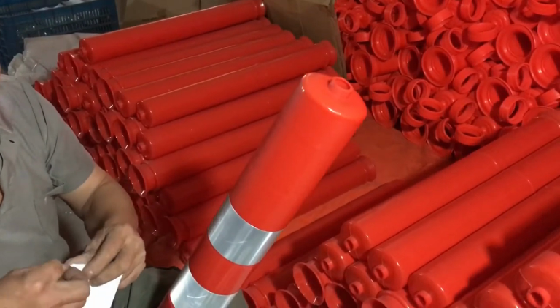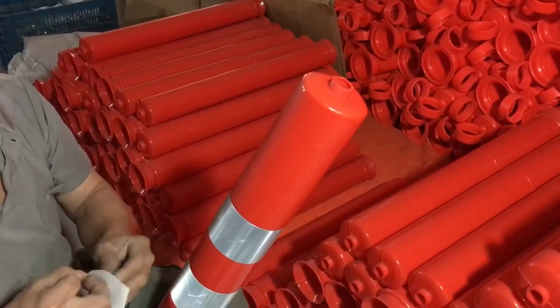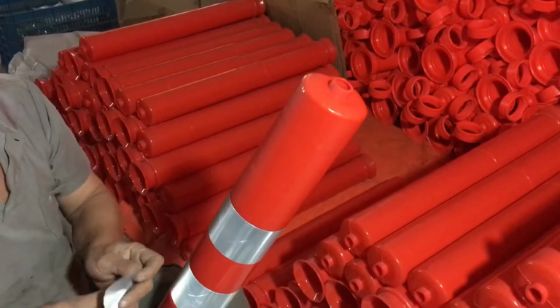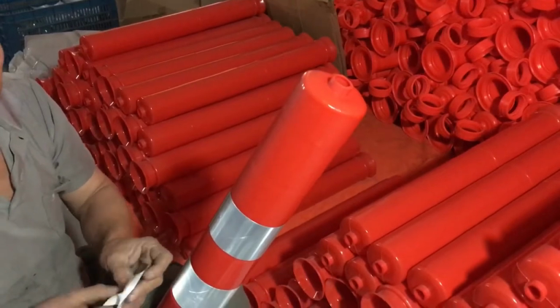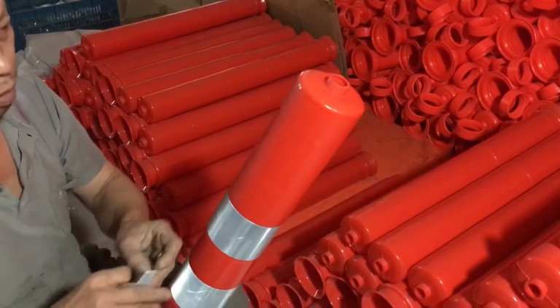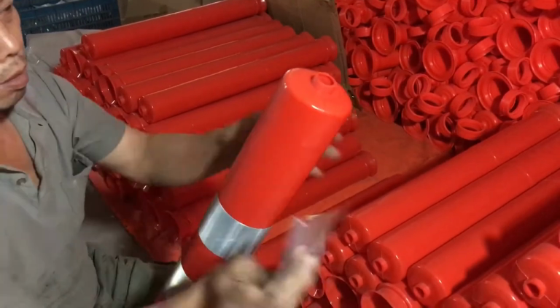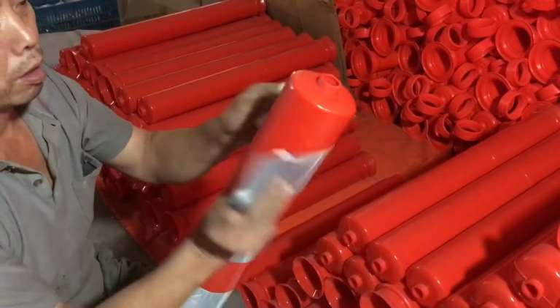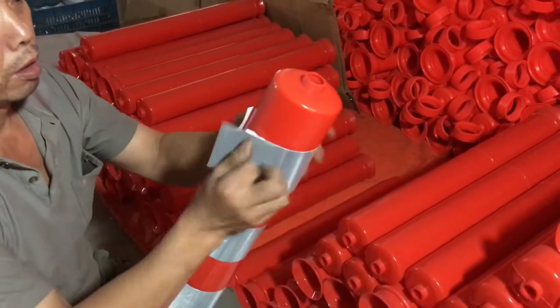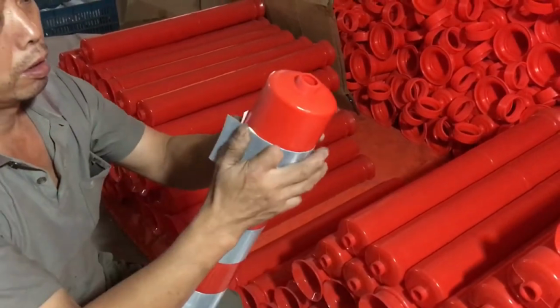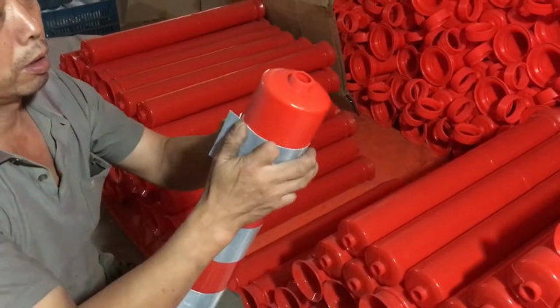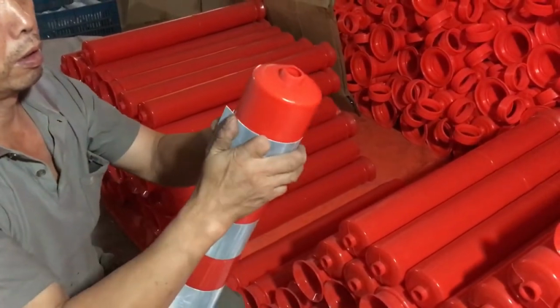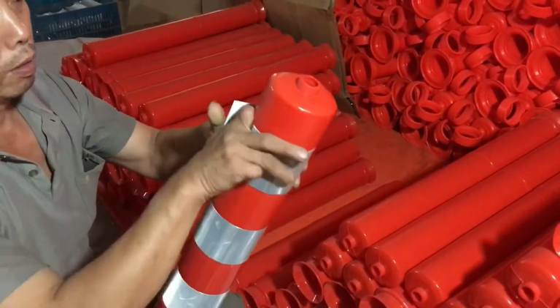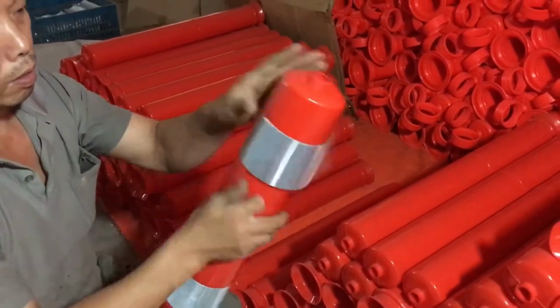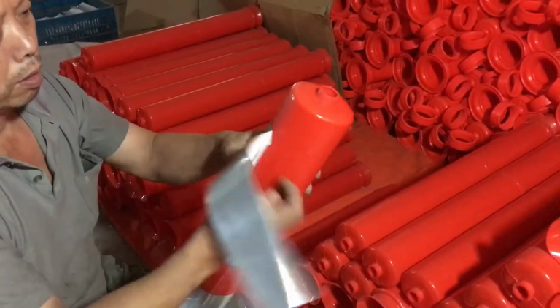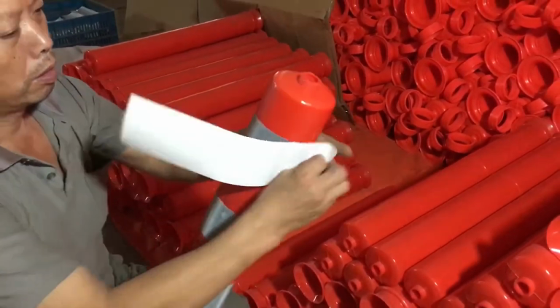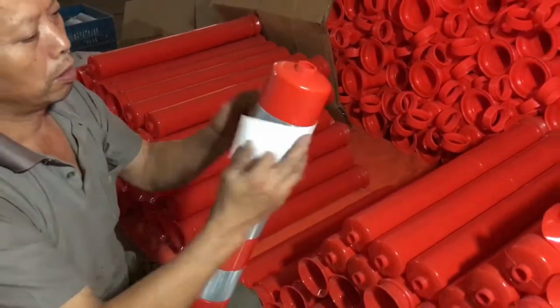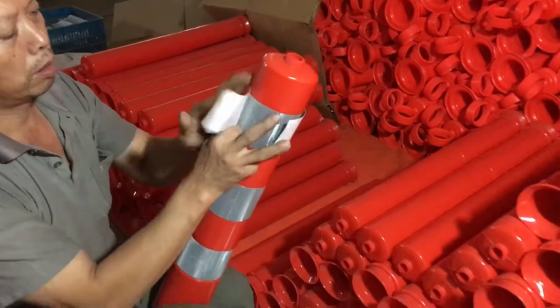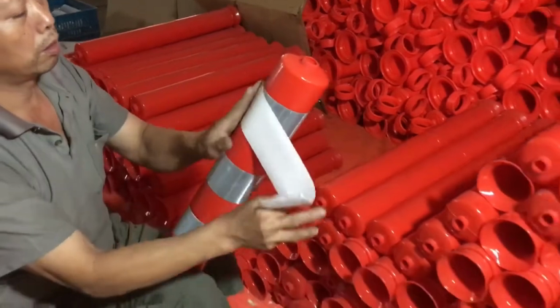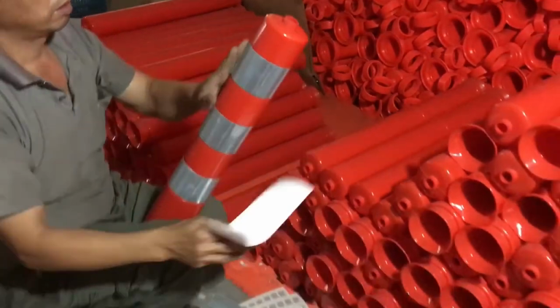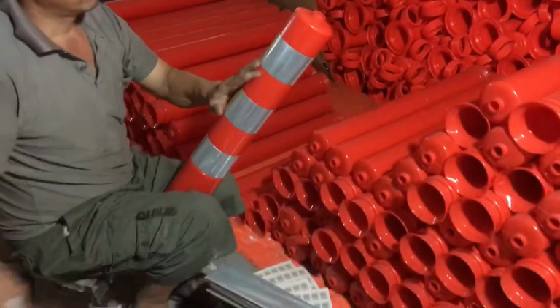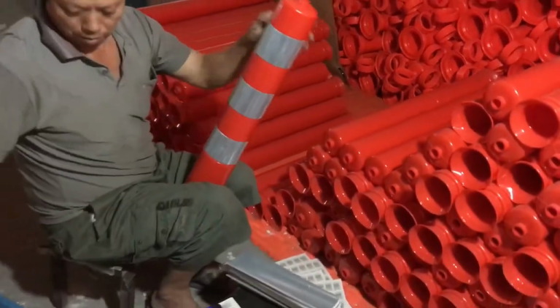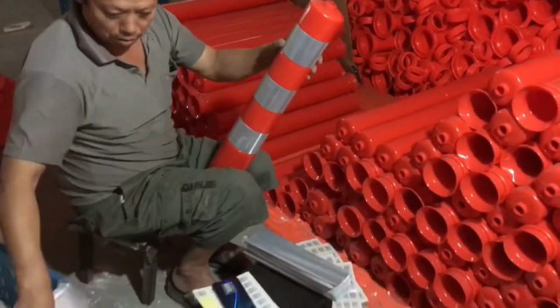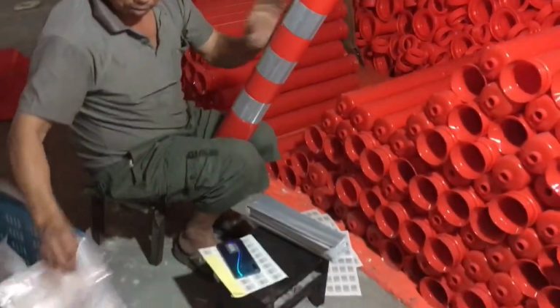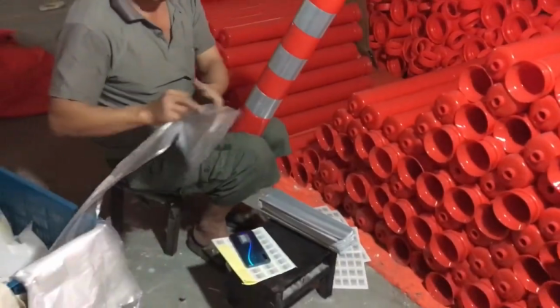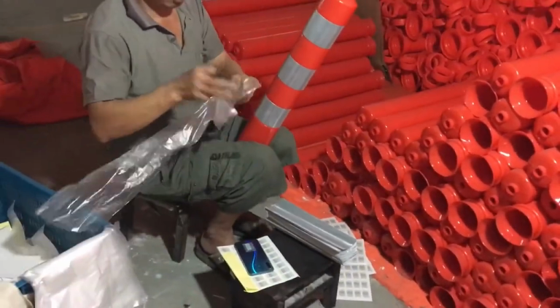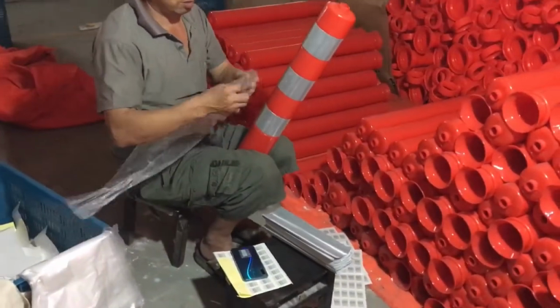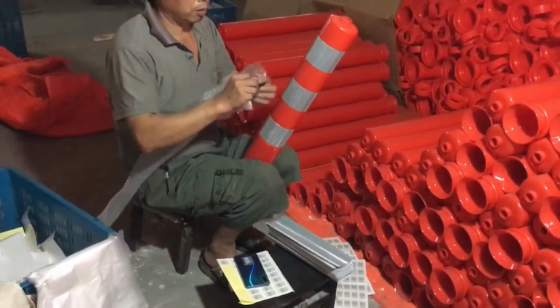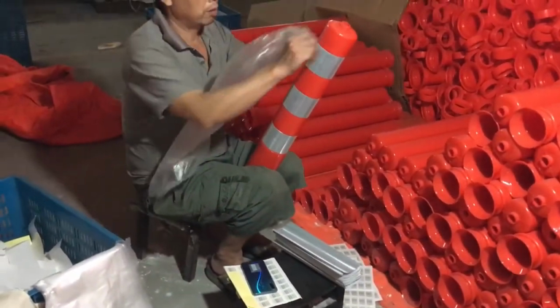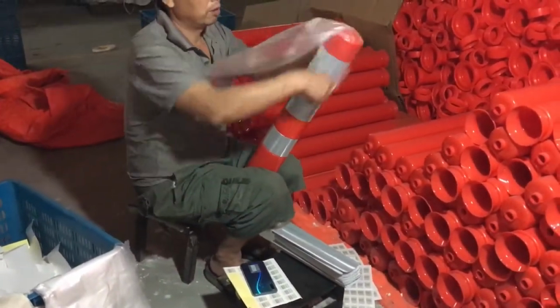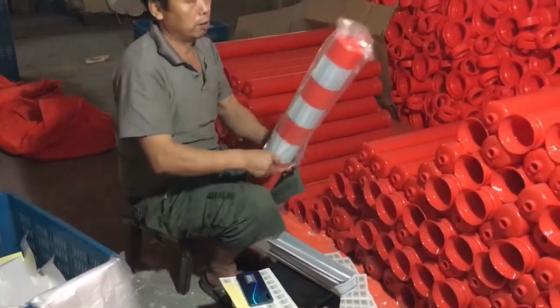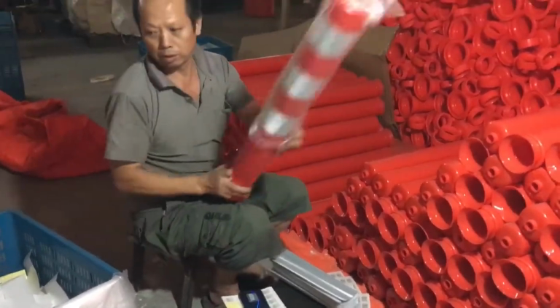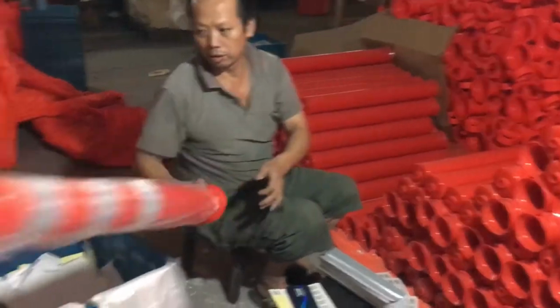We will put one ballad in an OPP bag, then 10 pieces in a carton. We have different colors, for example red and blue.